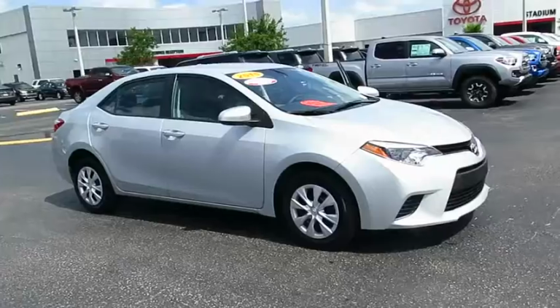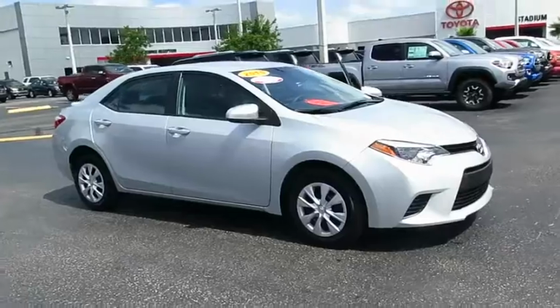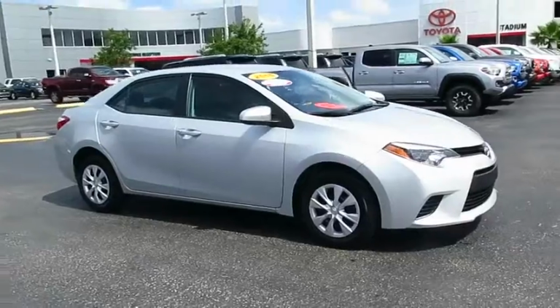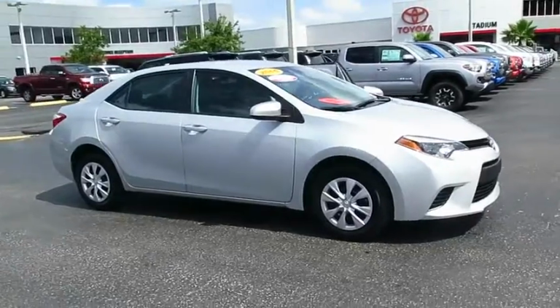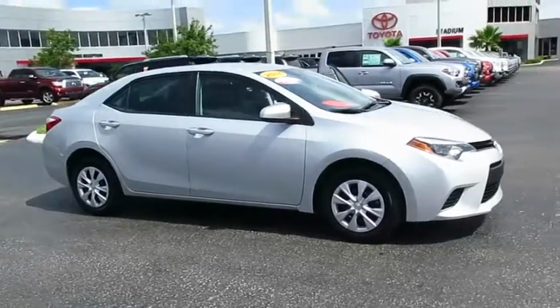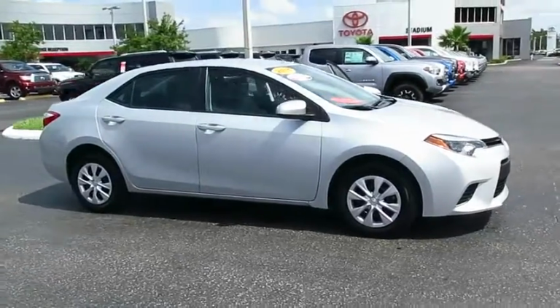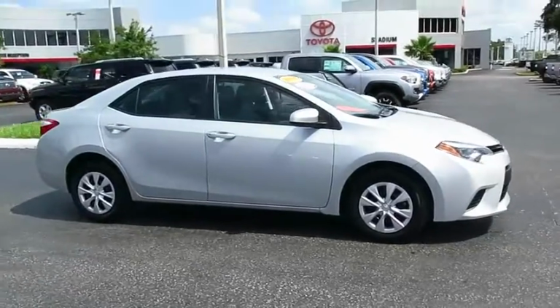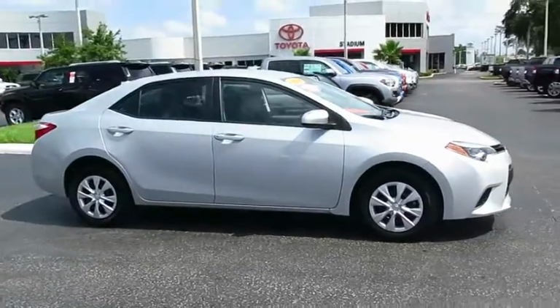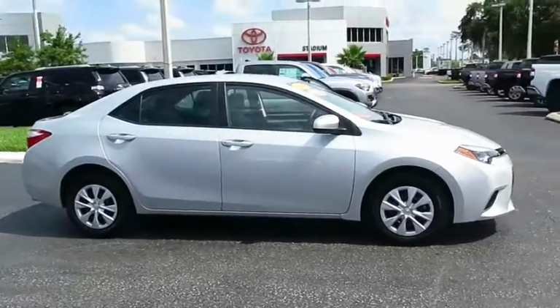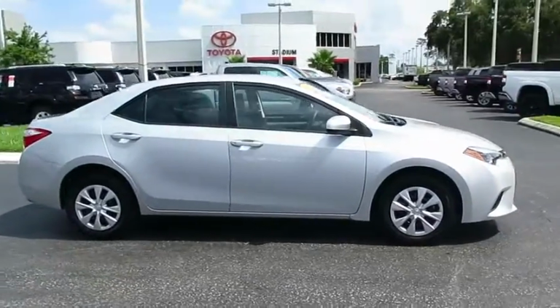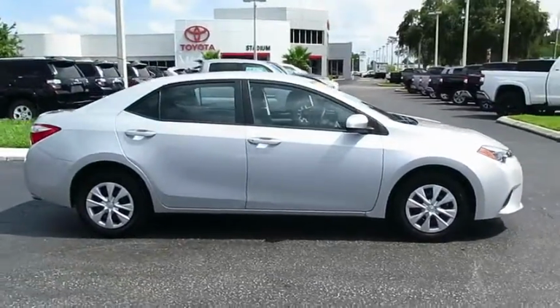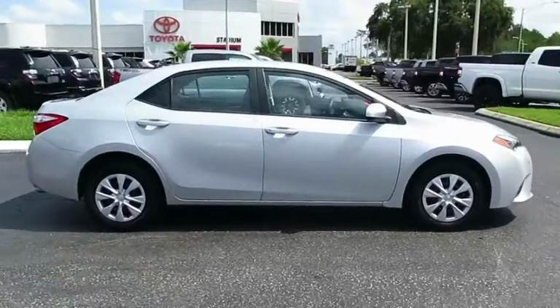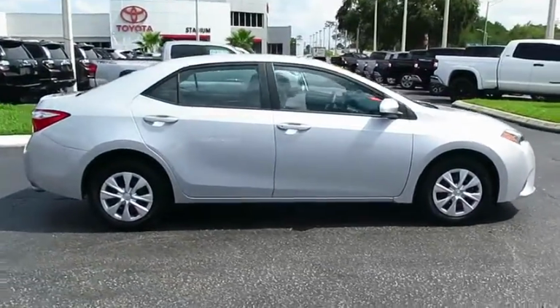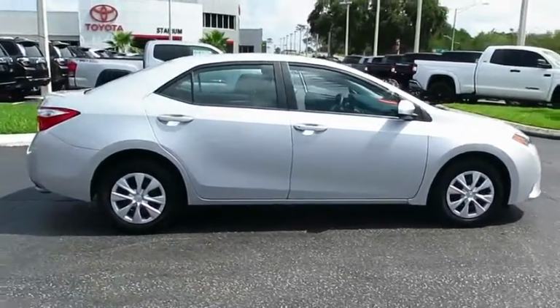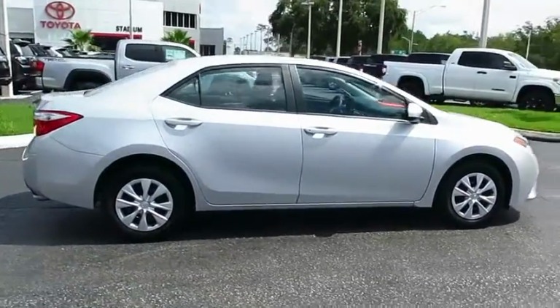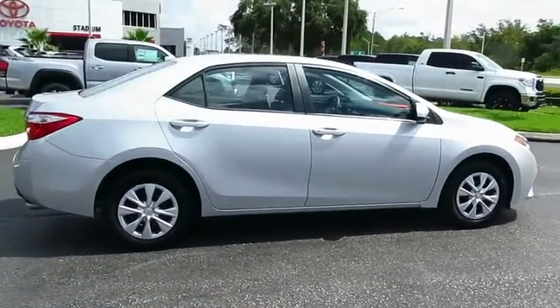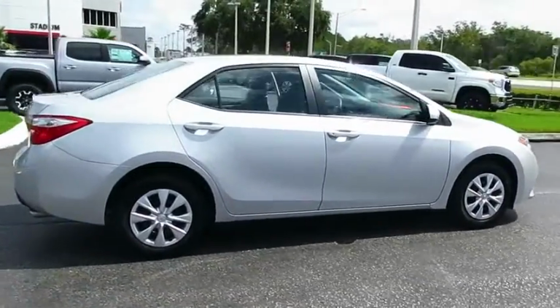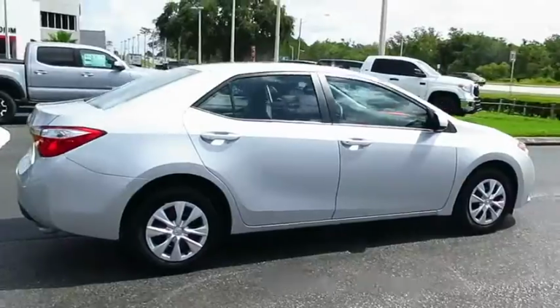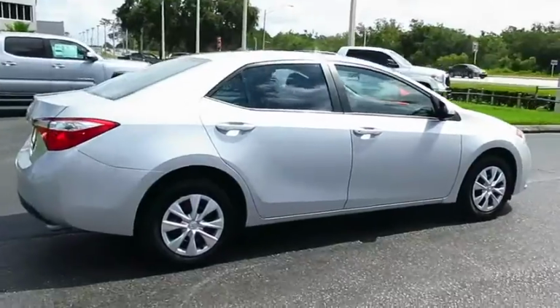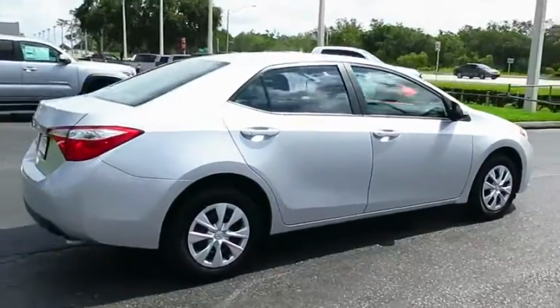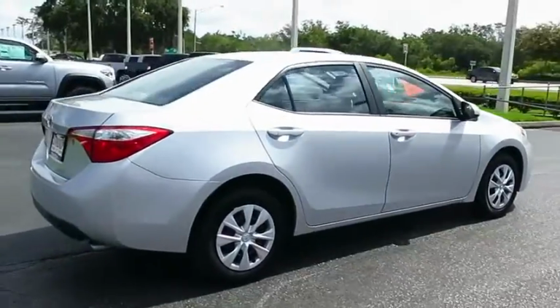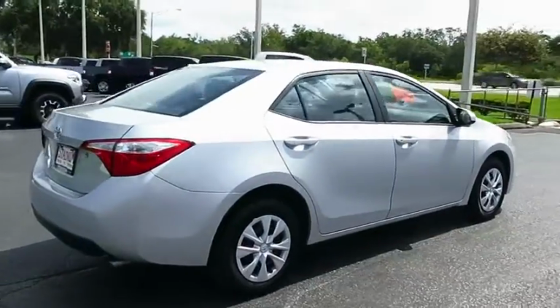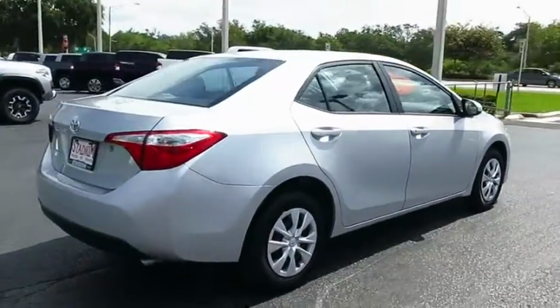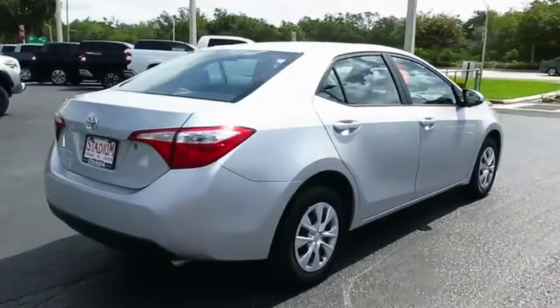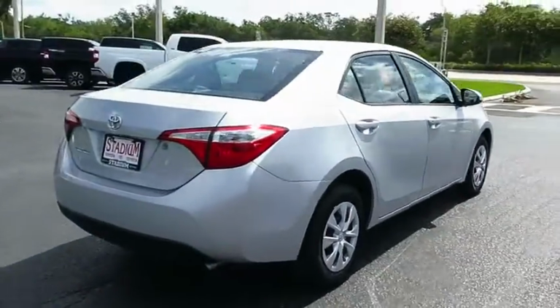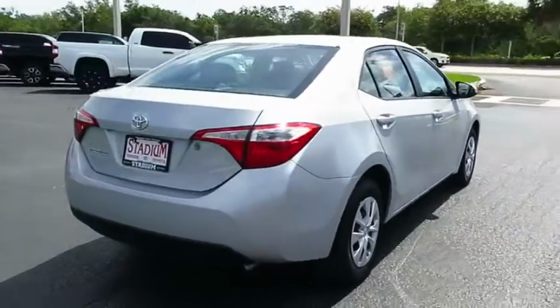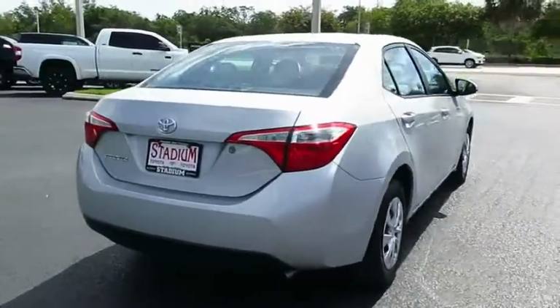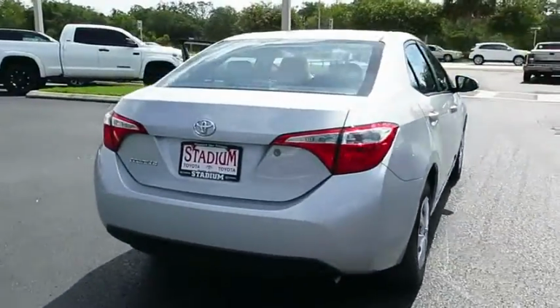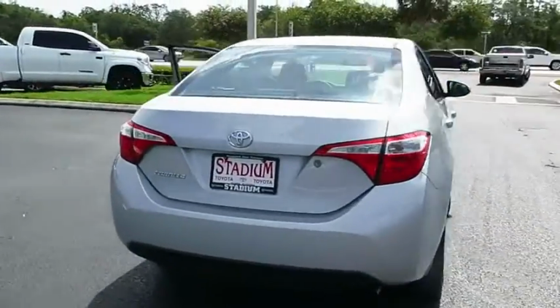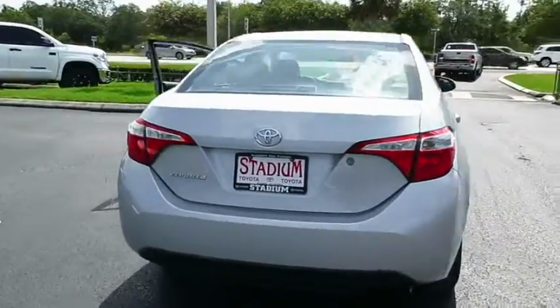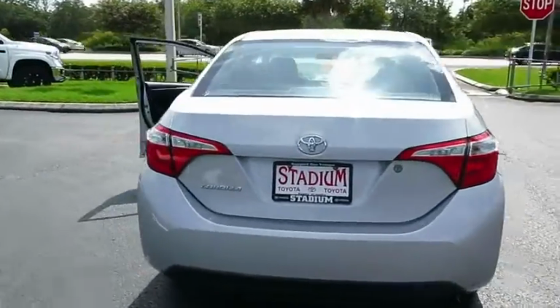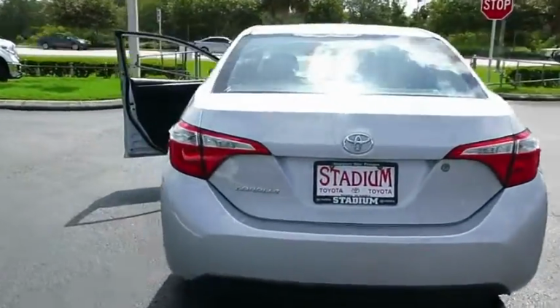The 2015 Corolla. The Corolla is still a great option for those who want dependability, comfort, and value. This vehicle has less than 15,000 miles.